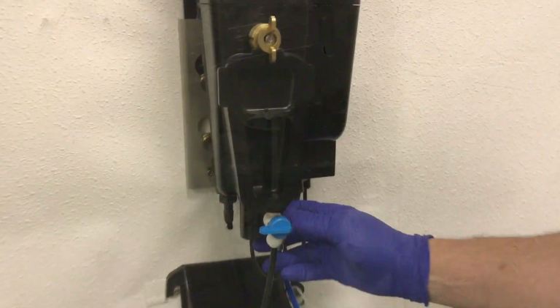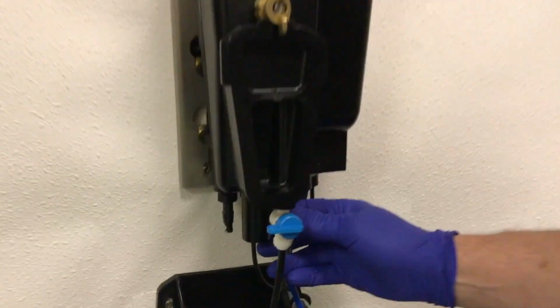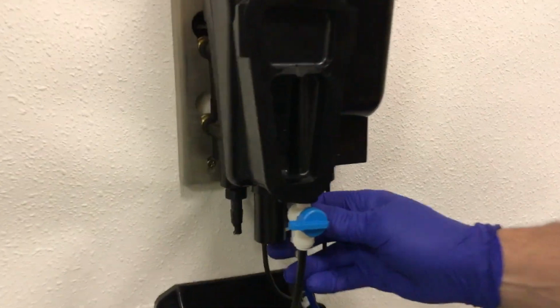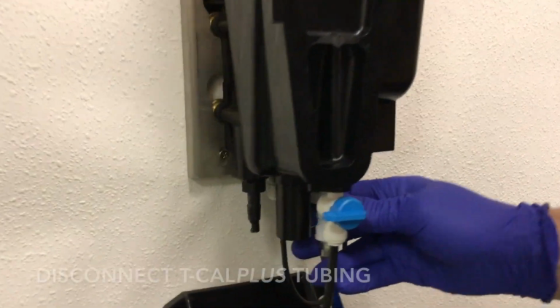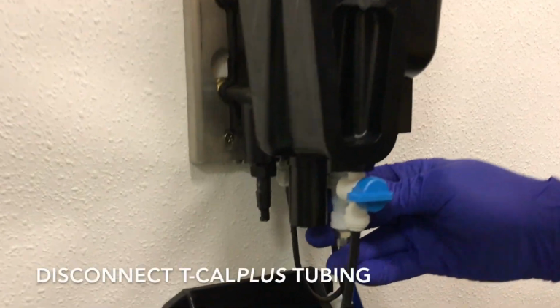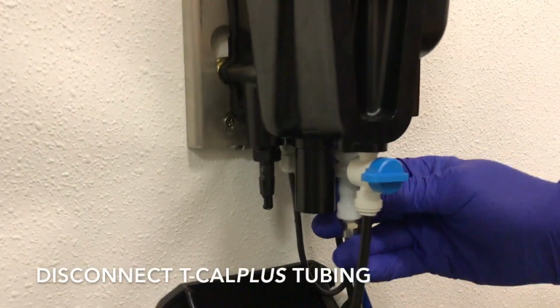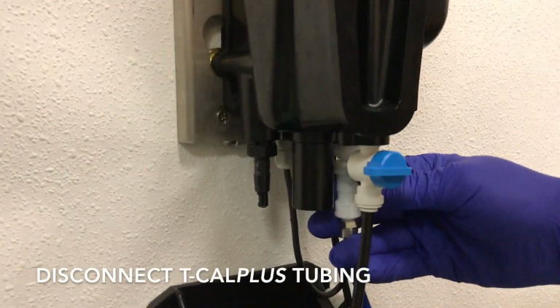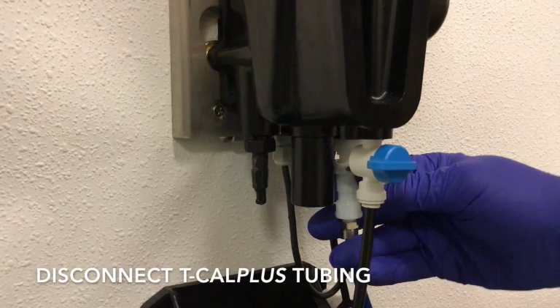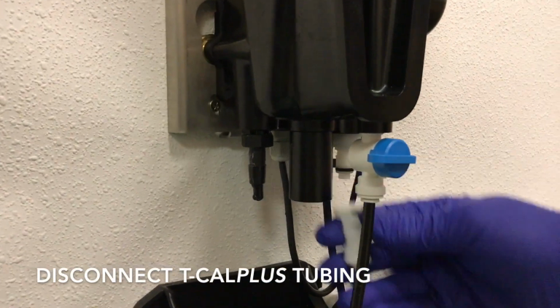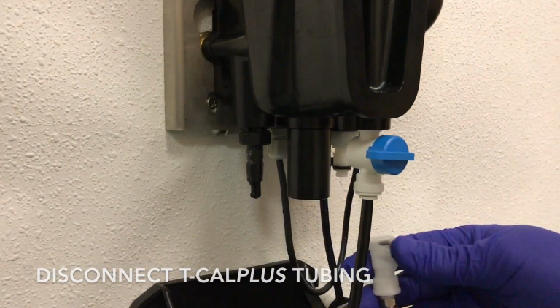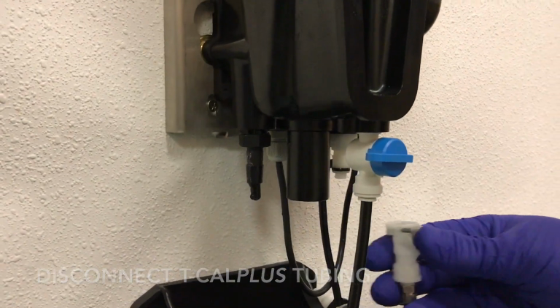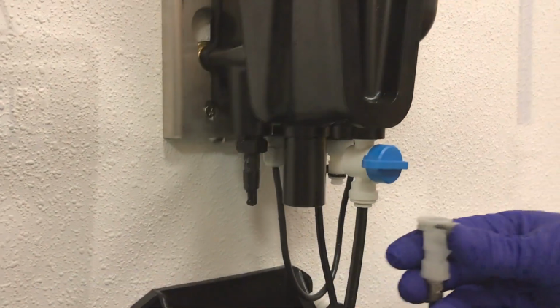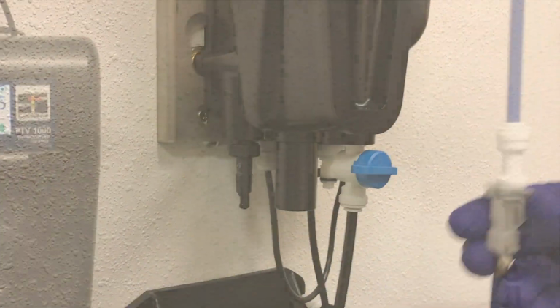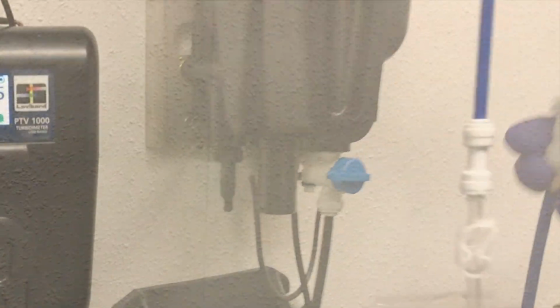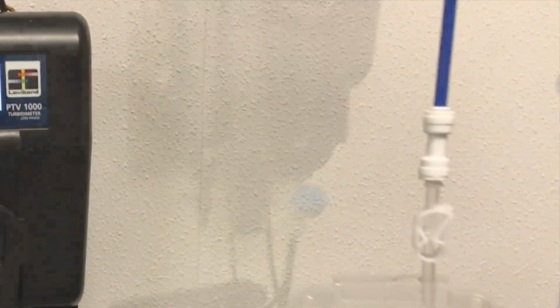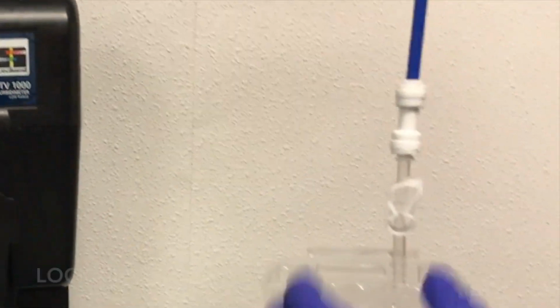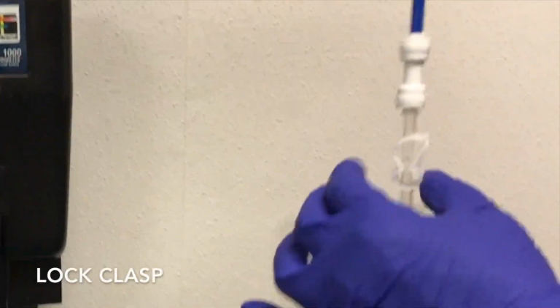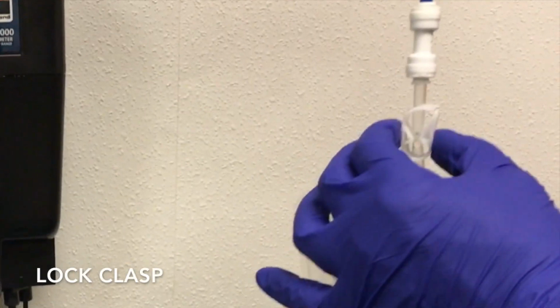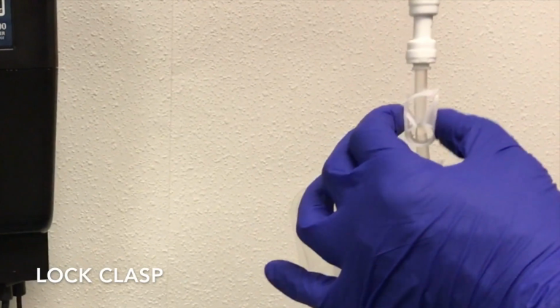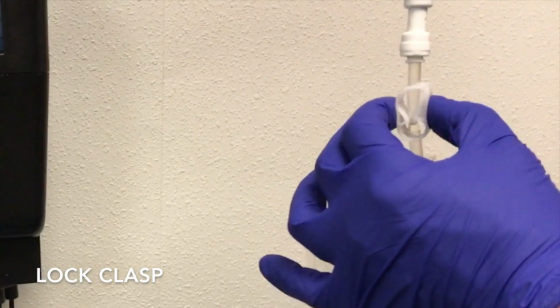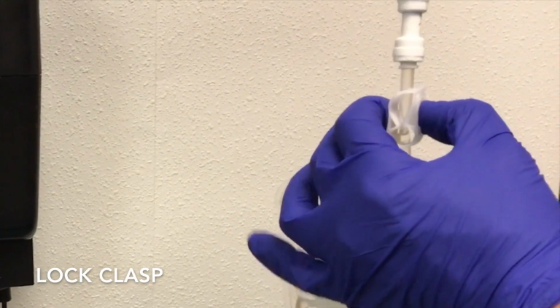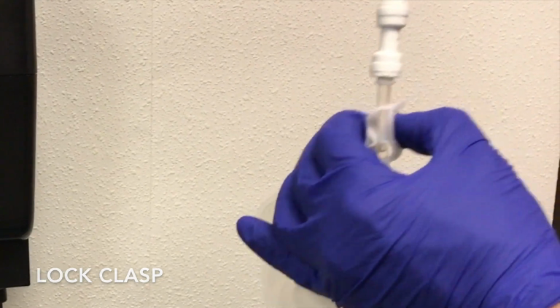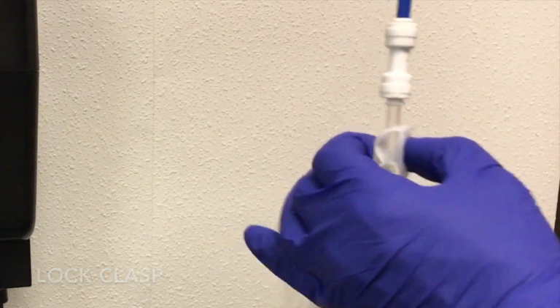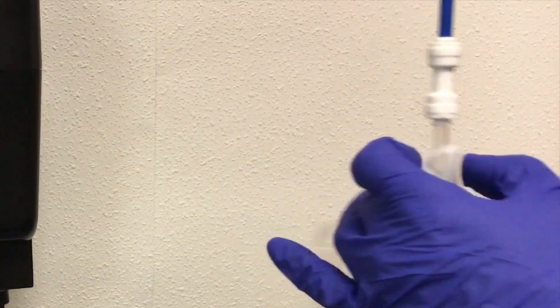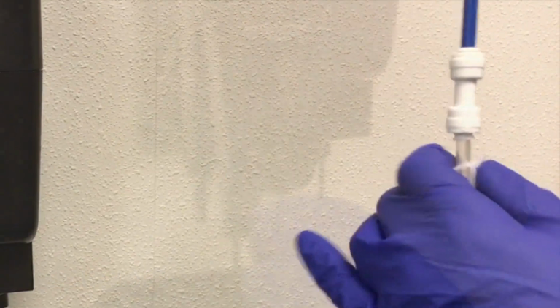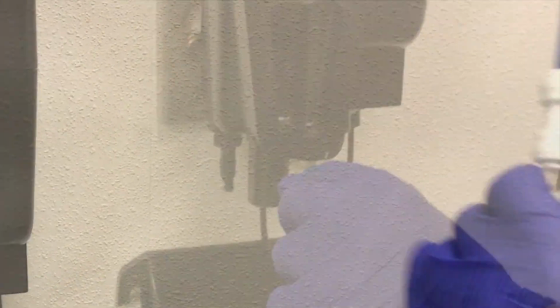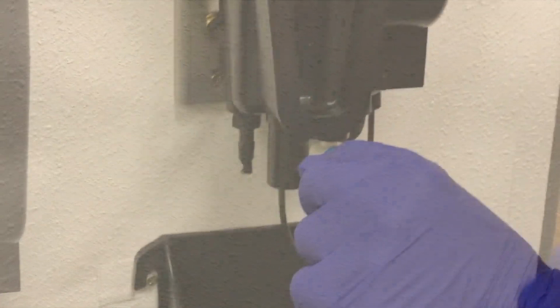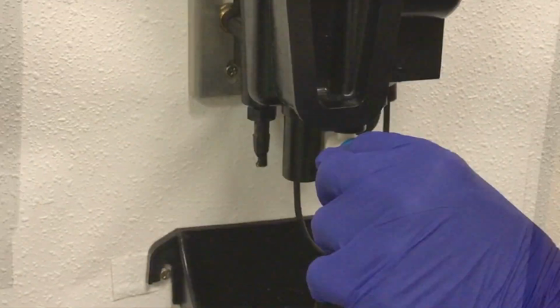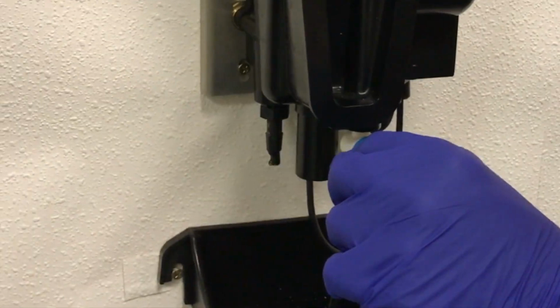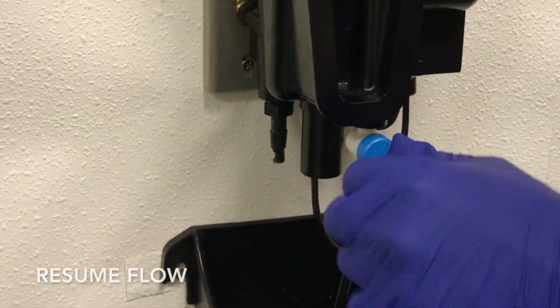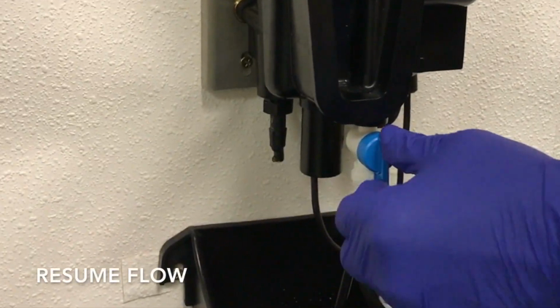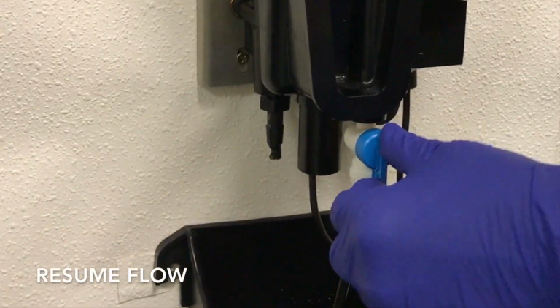From here, disconnect the TCAL Plus tubing, lock the tube clasp, and resume flow.